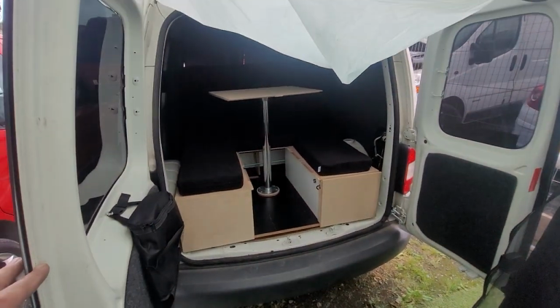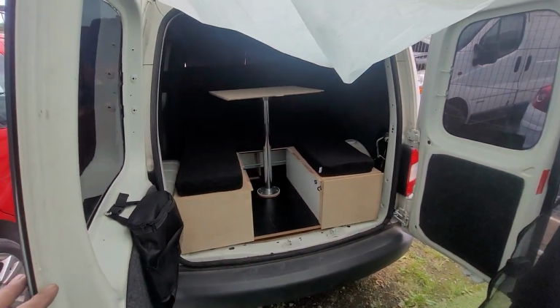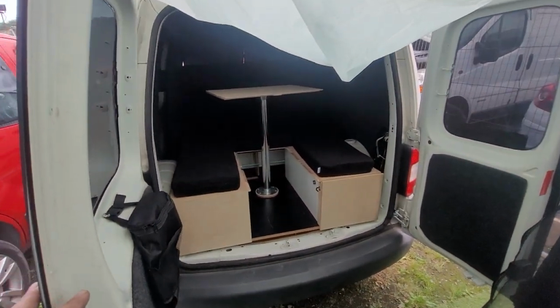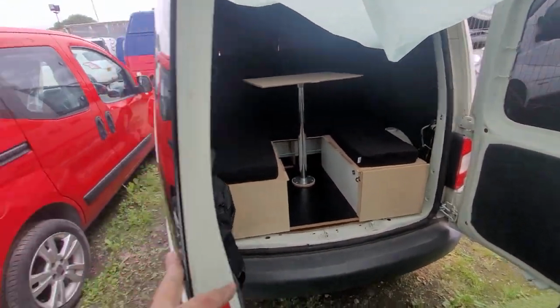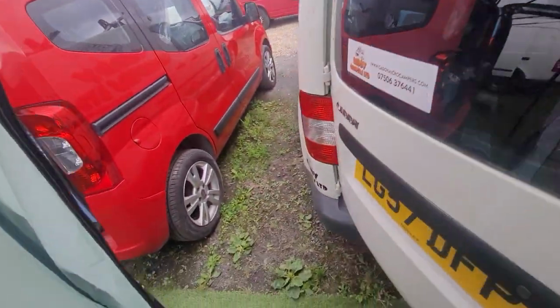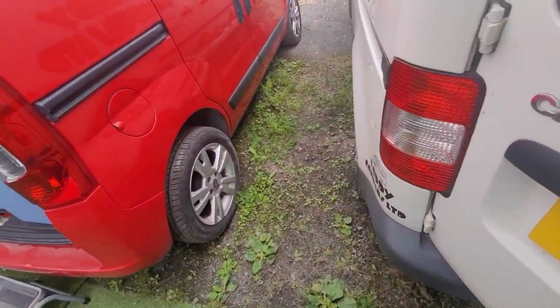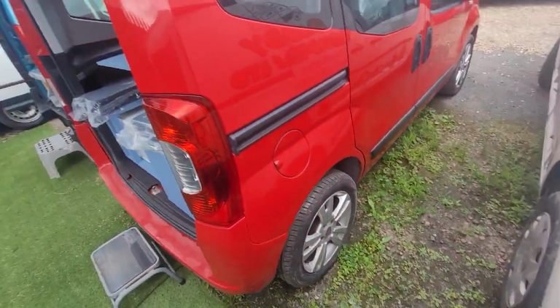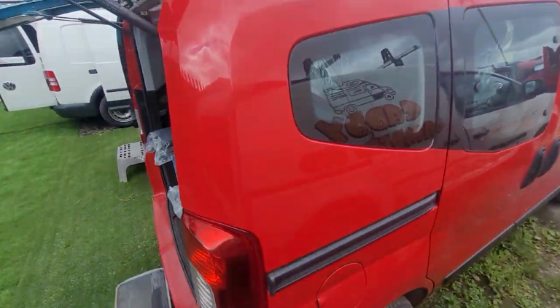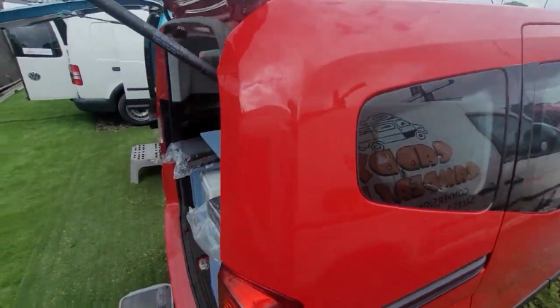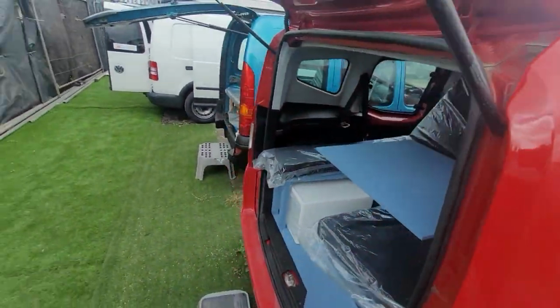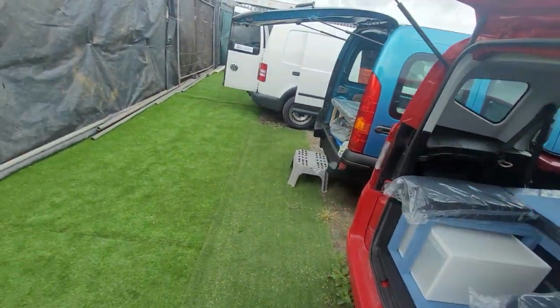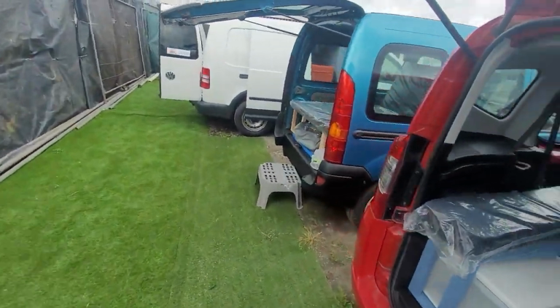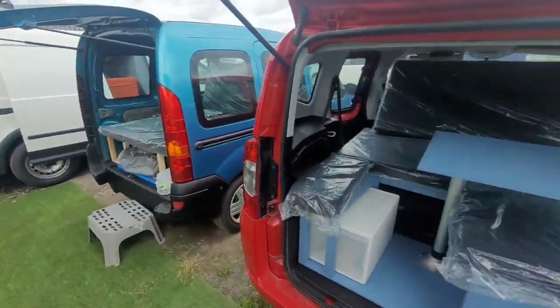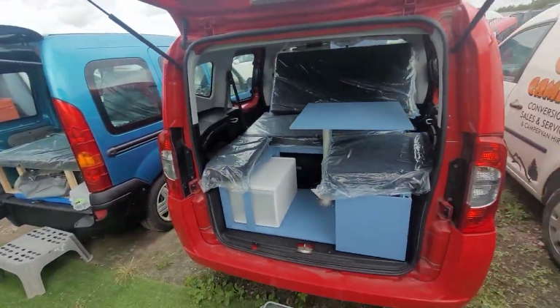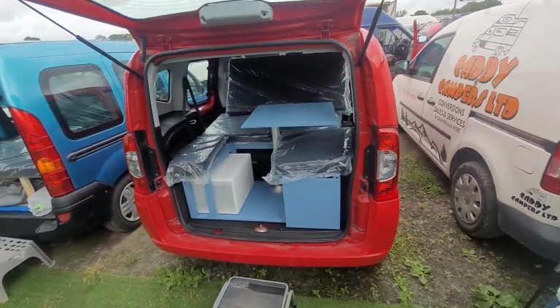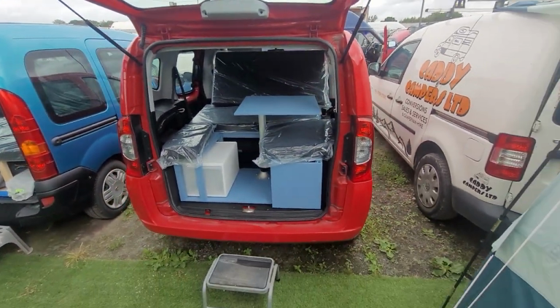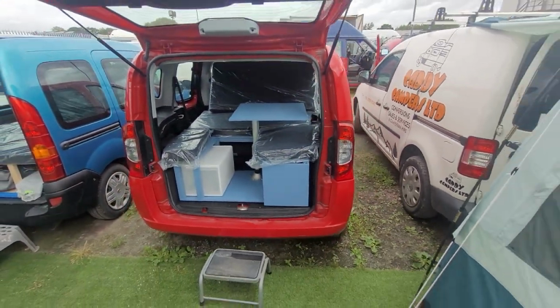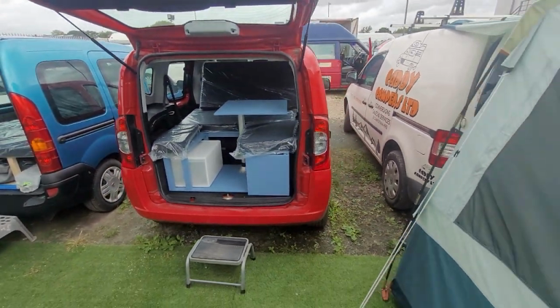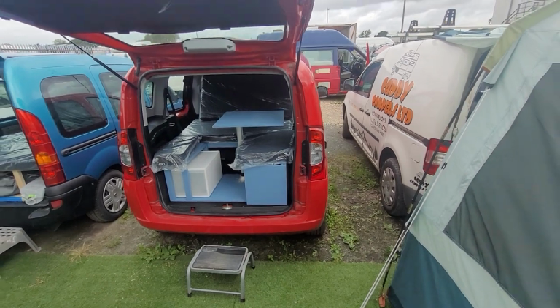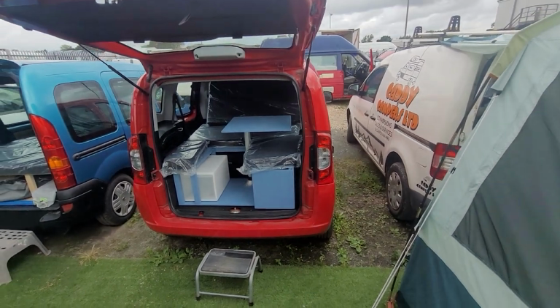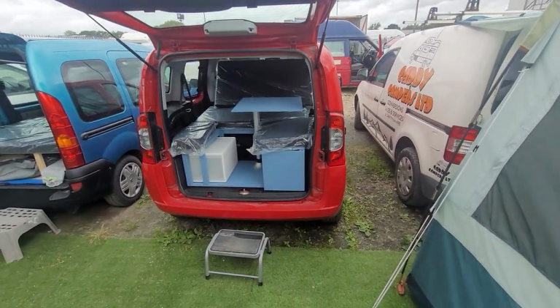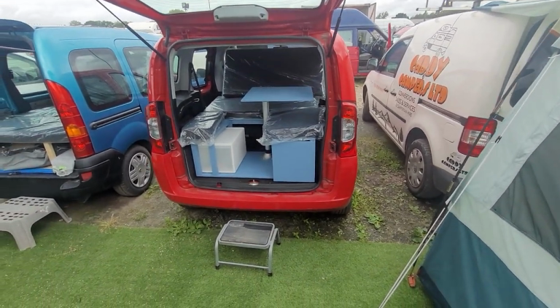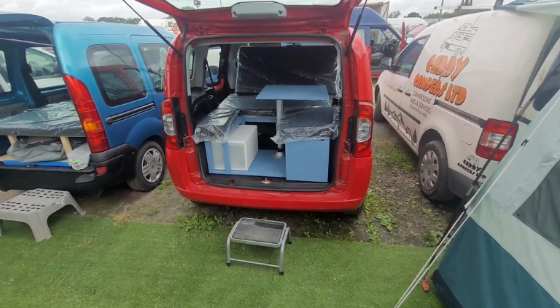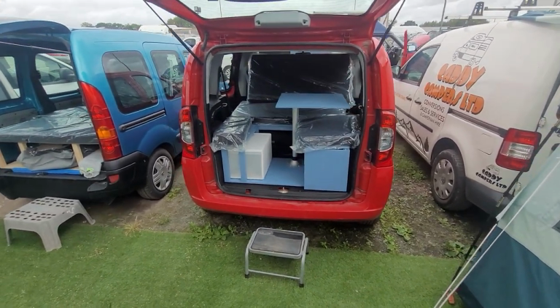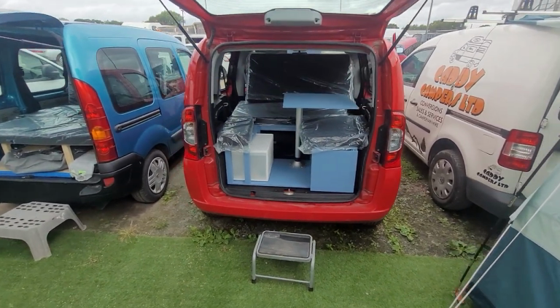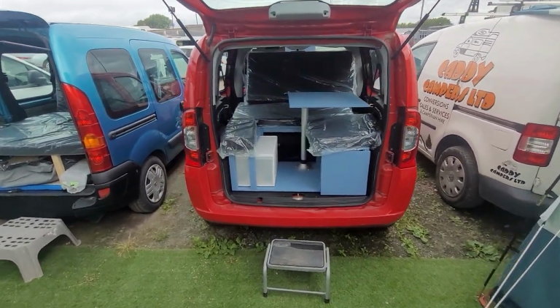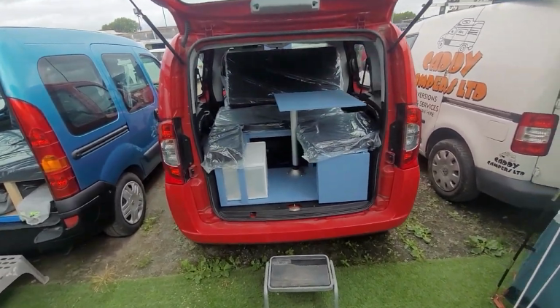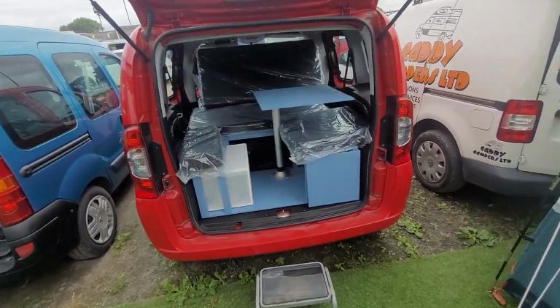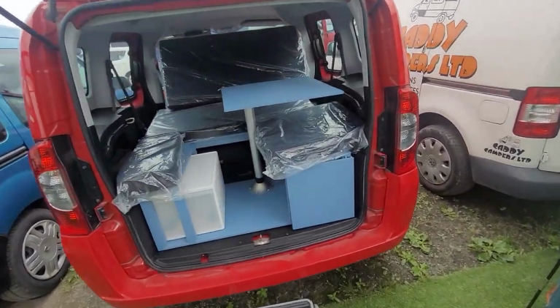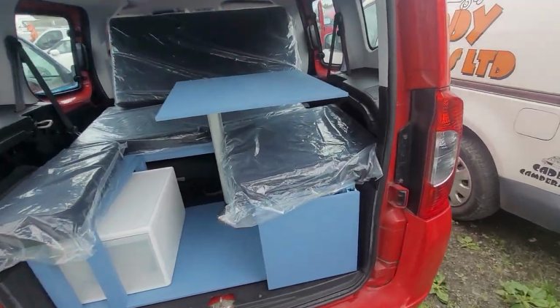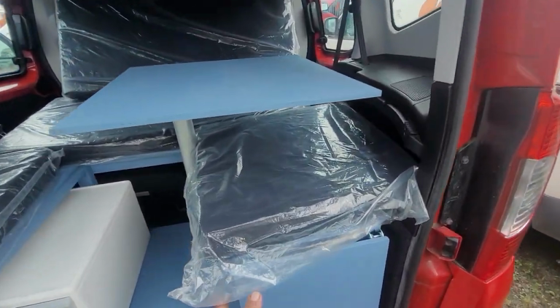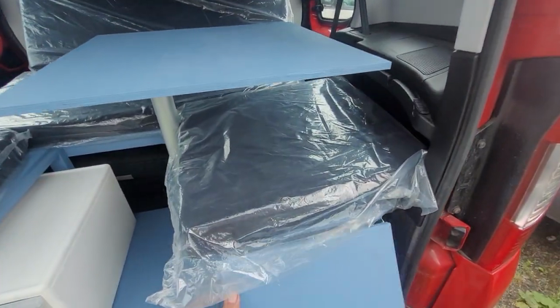Moving on to our current stock, this is a little Fiat Cuba — one of the smallest ones we do. As you can see, a lovely little pod setup in there, with a flip-up table for your cooker.